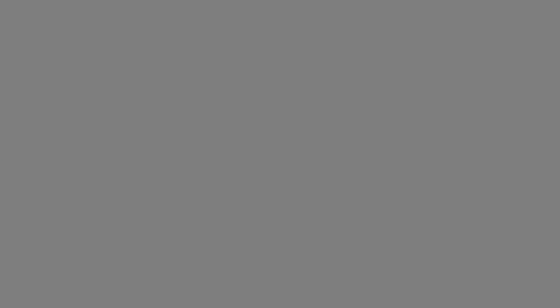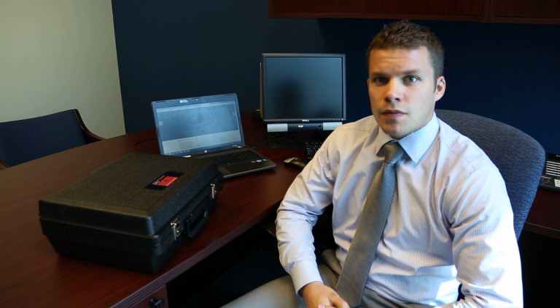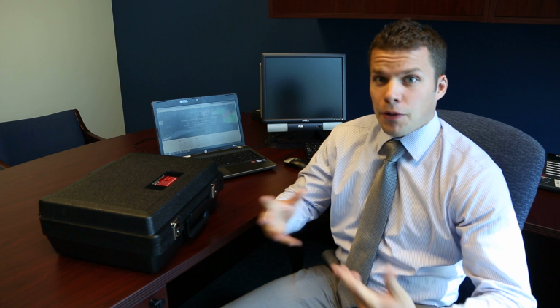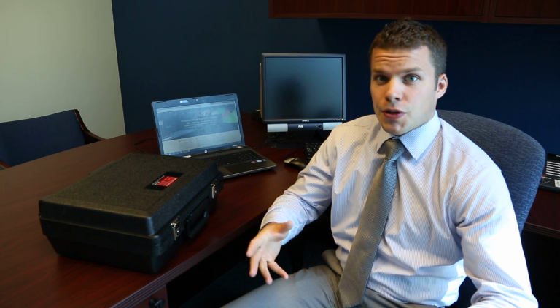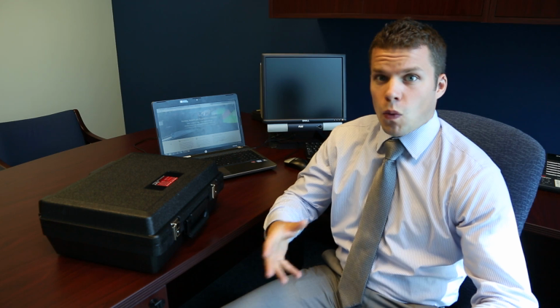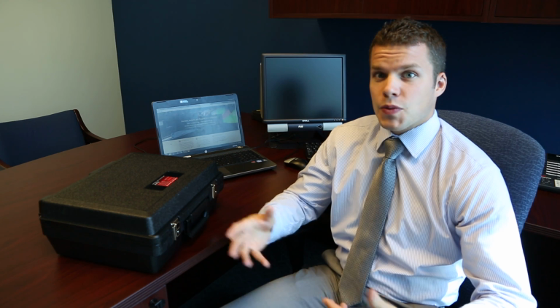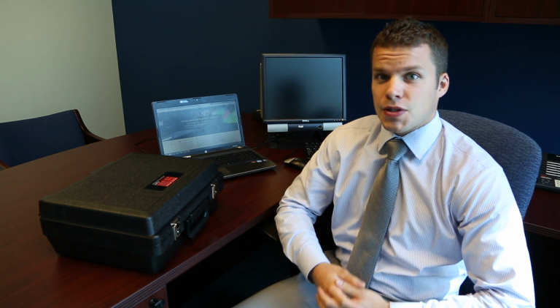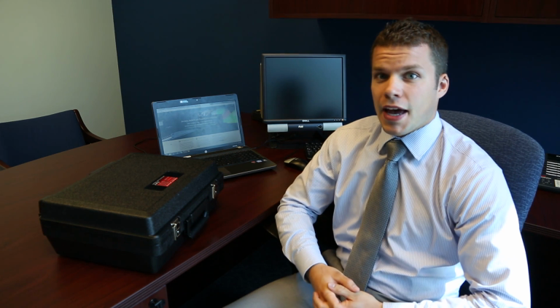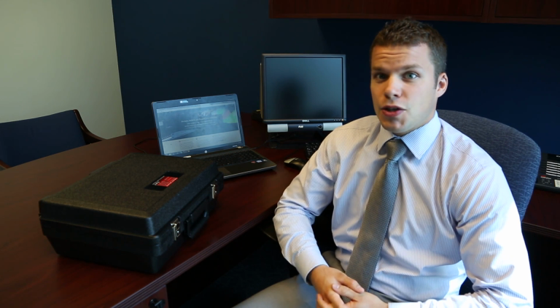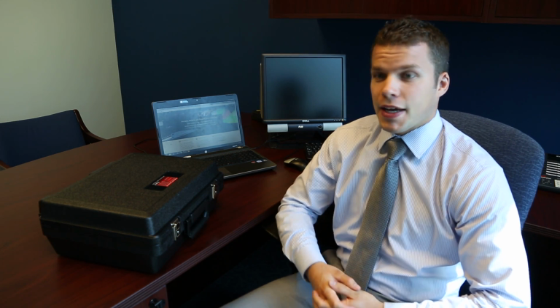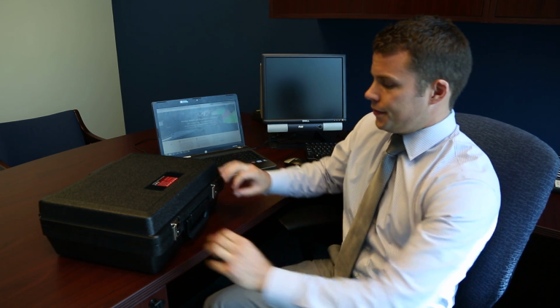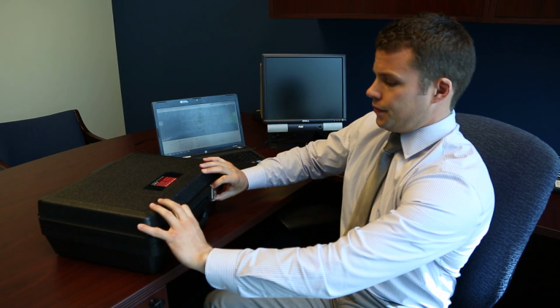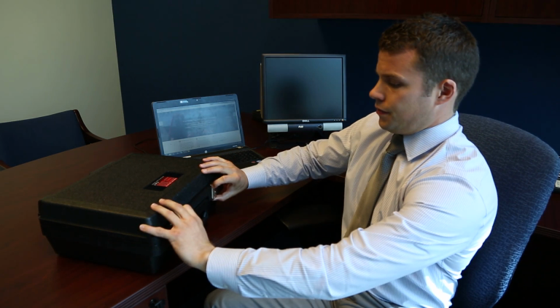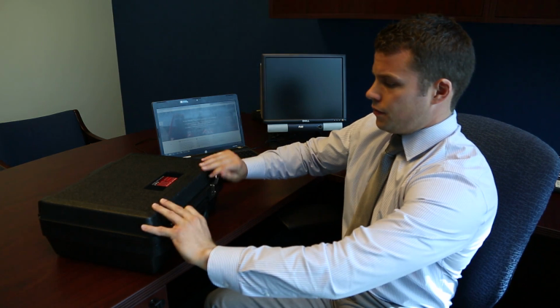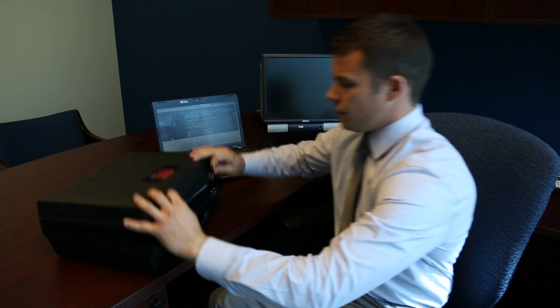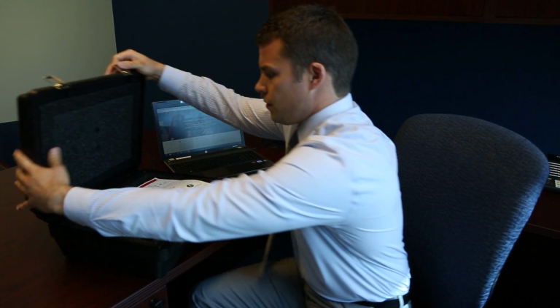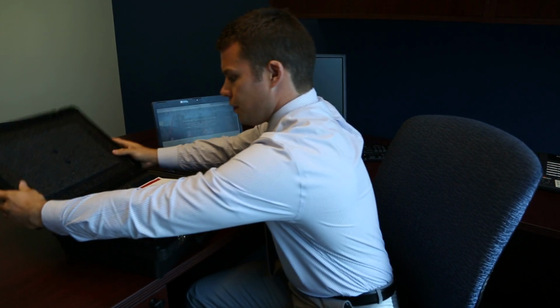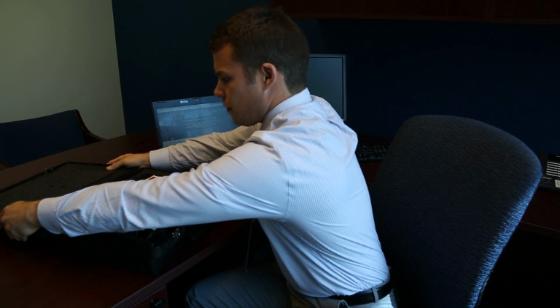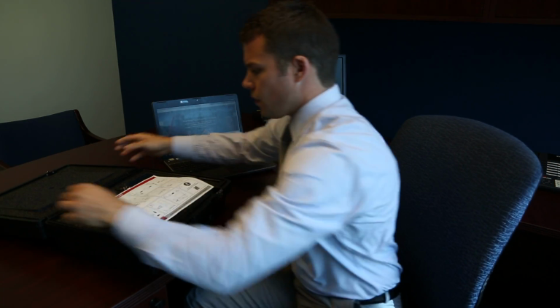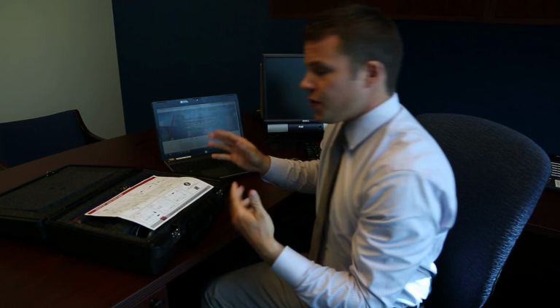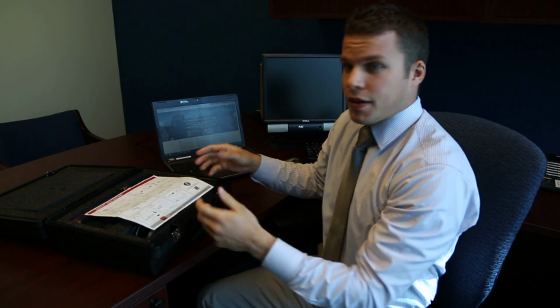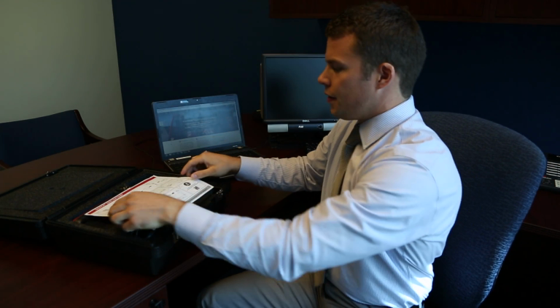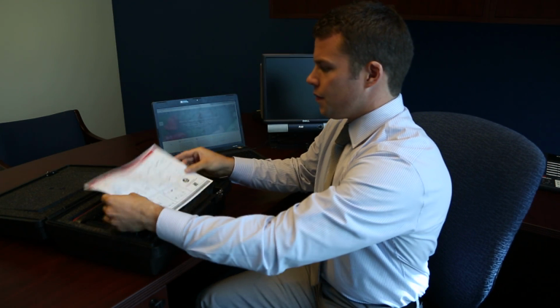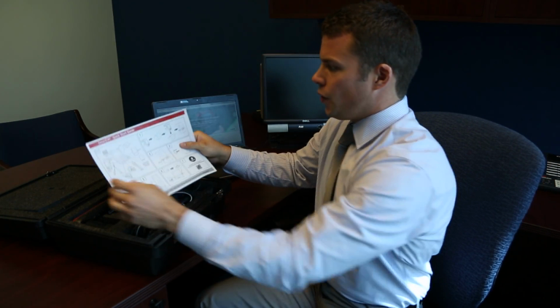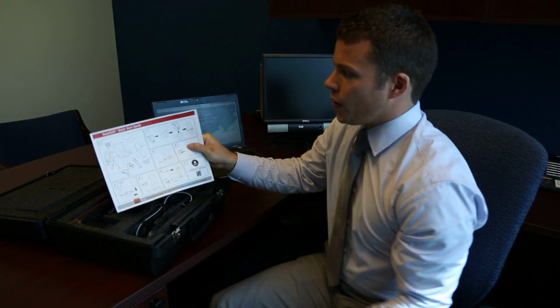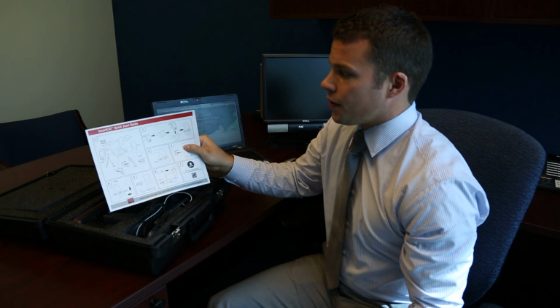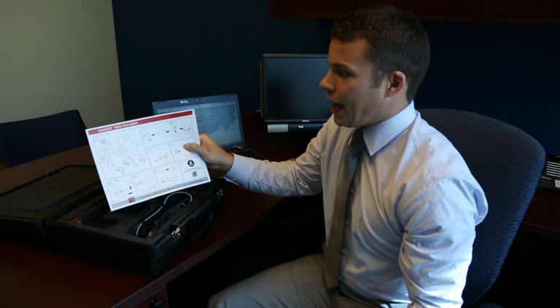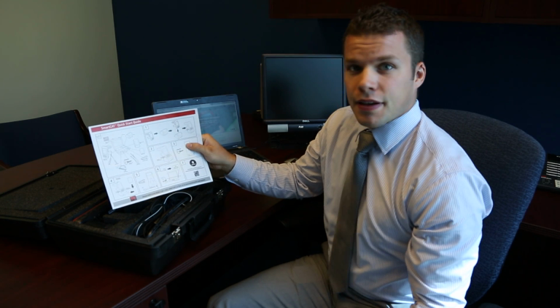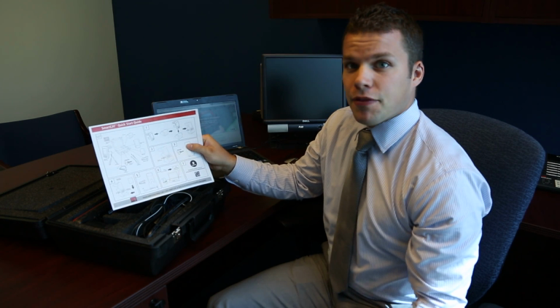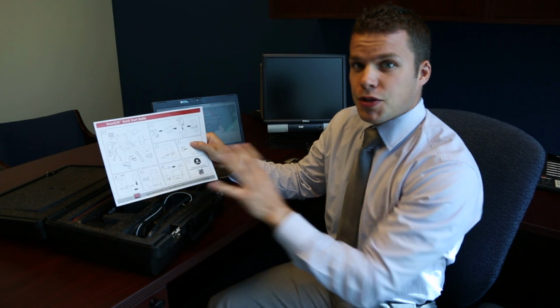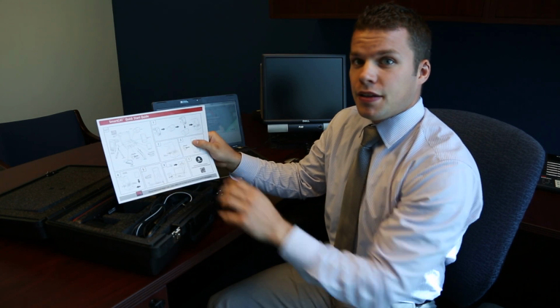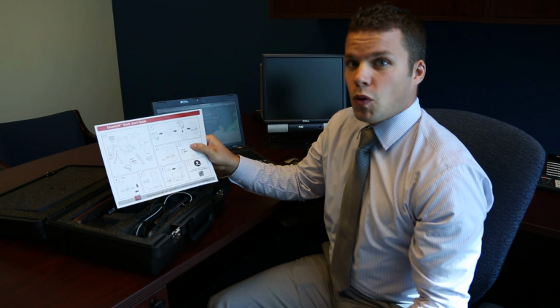Now I'll show you what comes with your SmartCat User Kit. Once you open it, you'll get your Quick Start Guide and everything that you need will be in this kit.